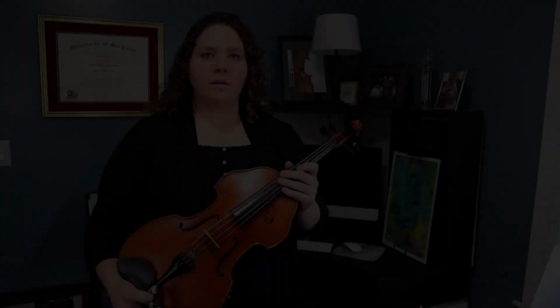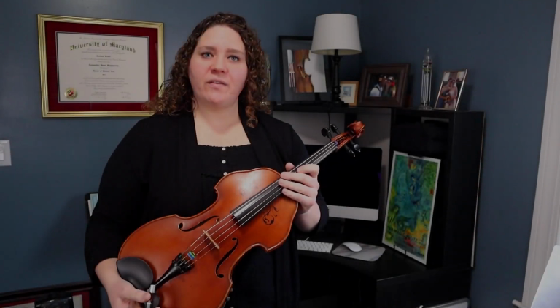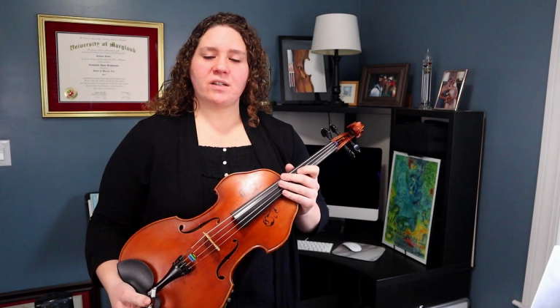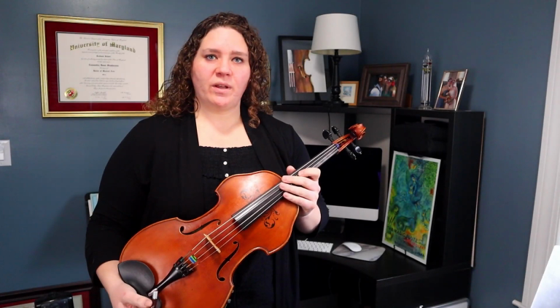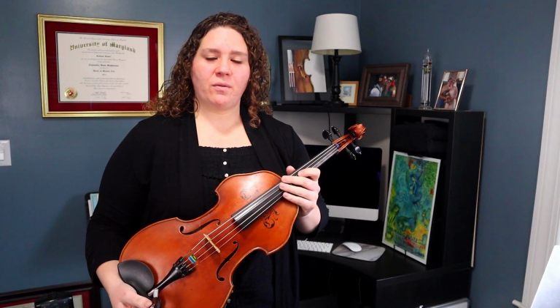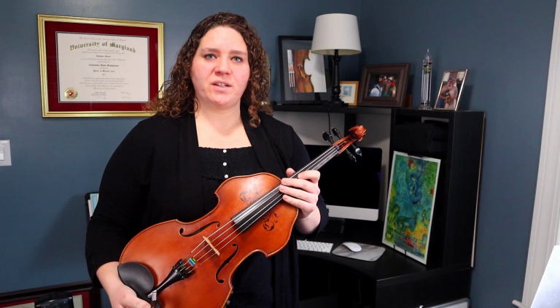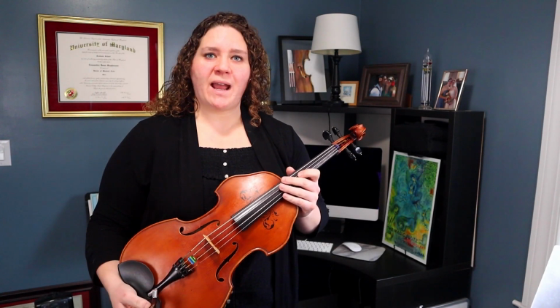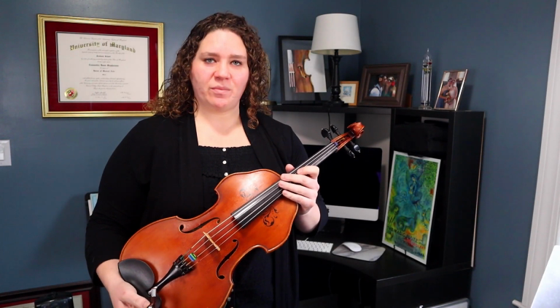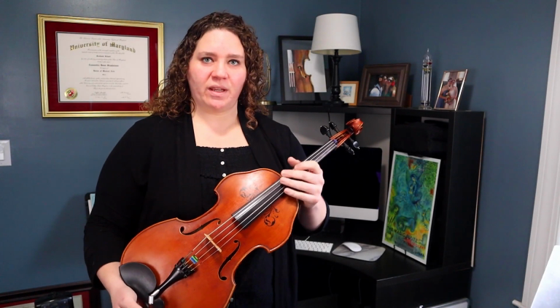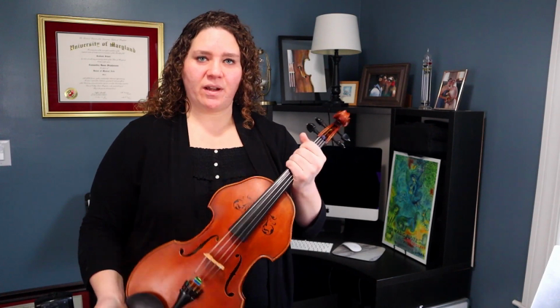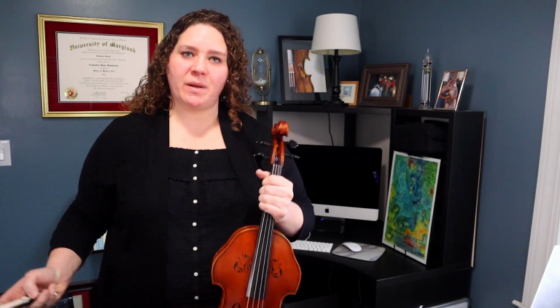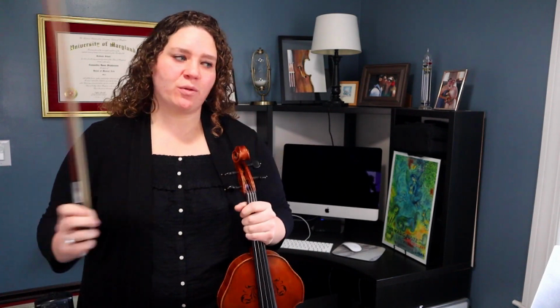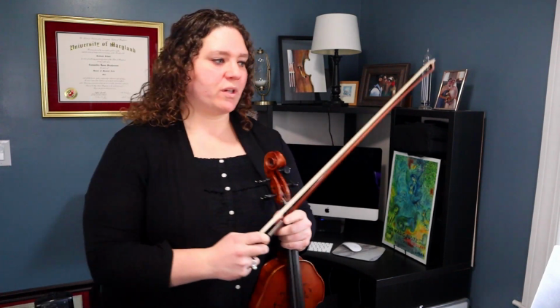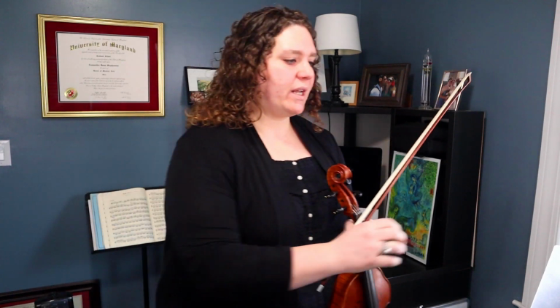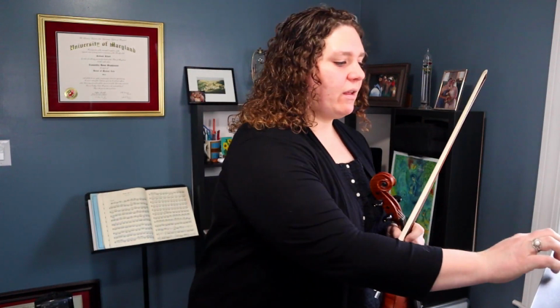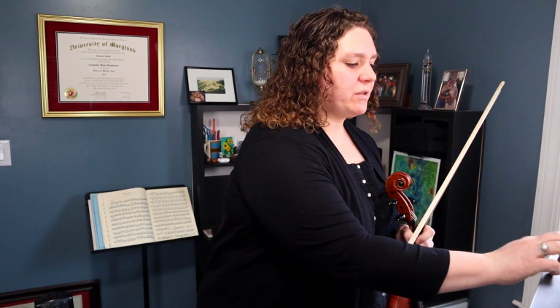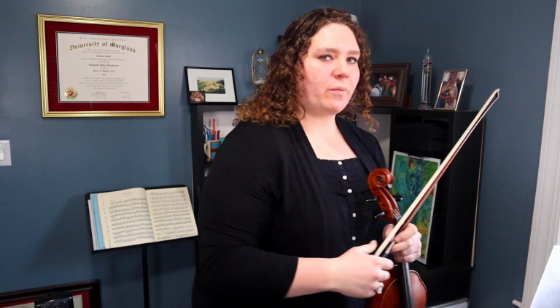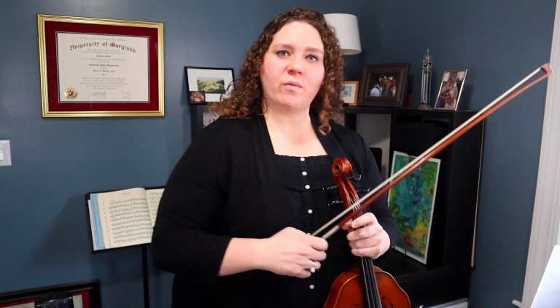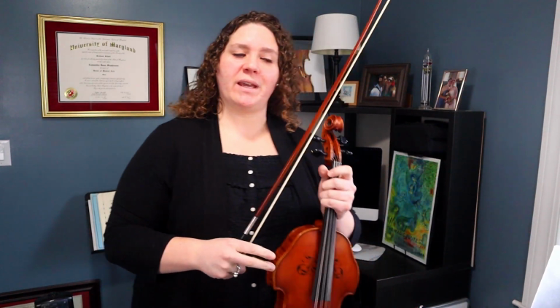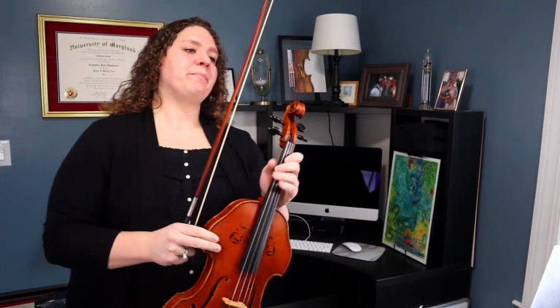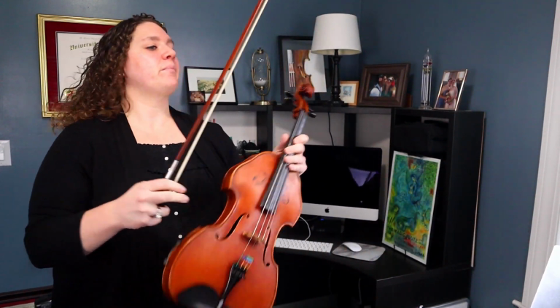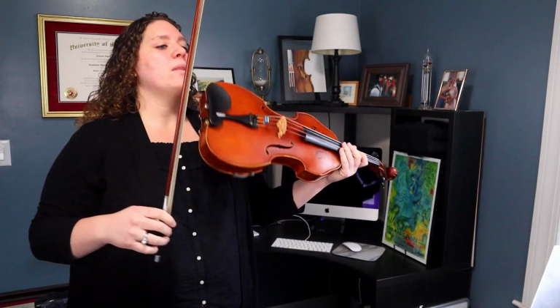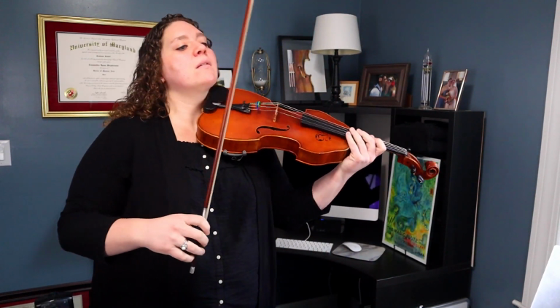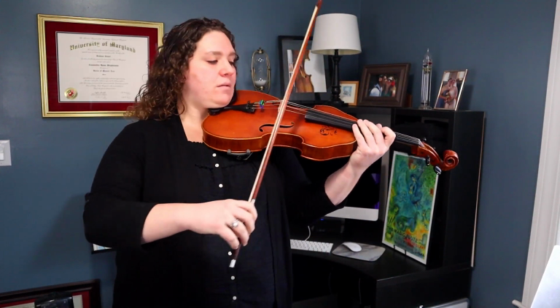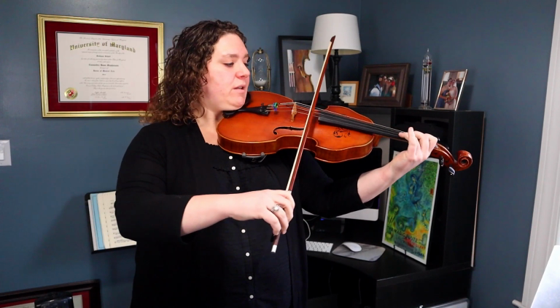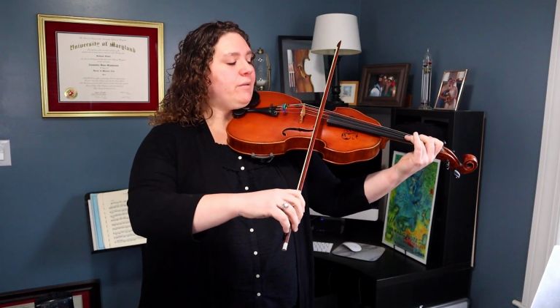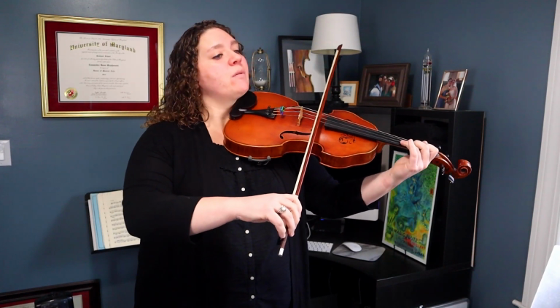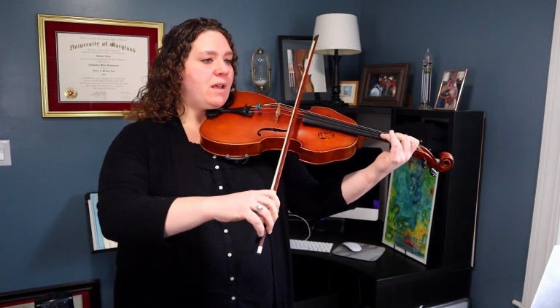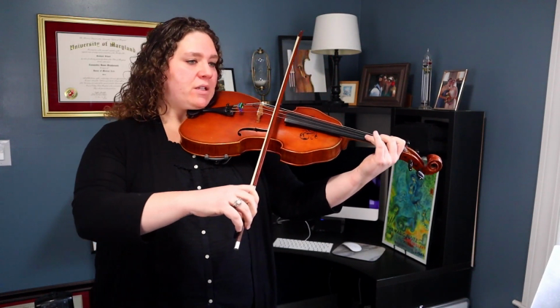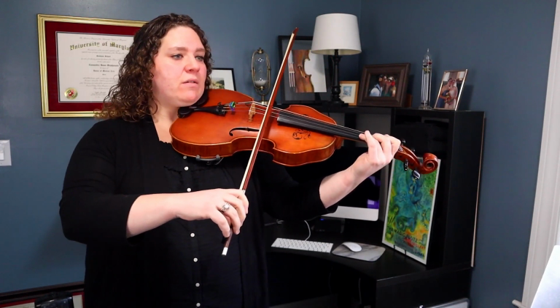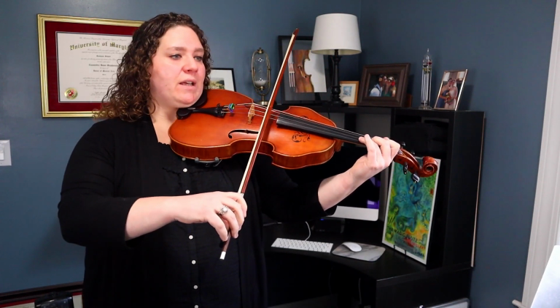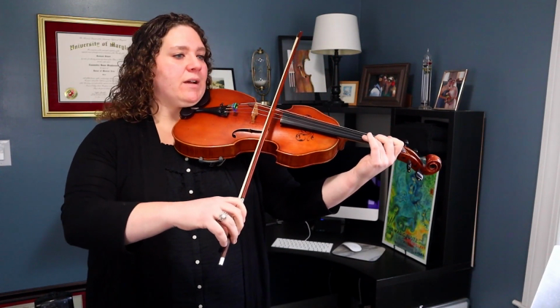Now that we've done our slow playthrough, we're going to do our at-tempo playthrough. I set my metronome to 120 and I'll count to four once and we'll begin. Middle bow. One, two, ready, go.